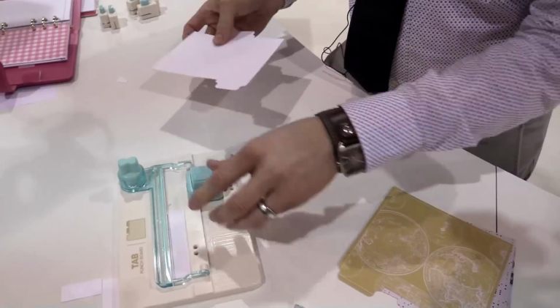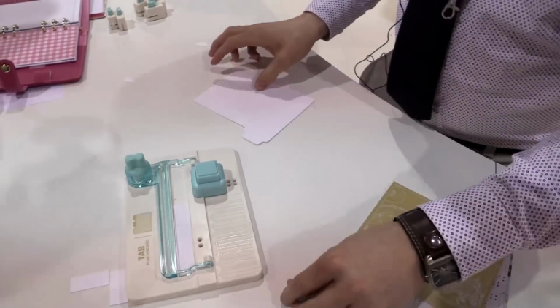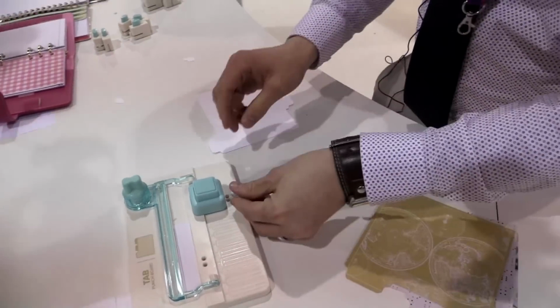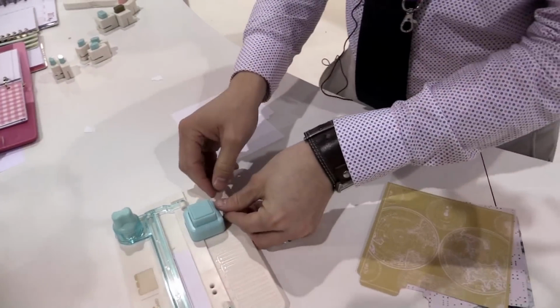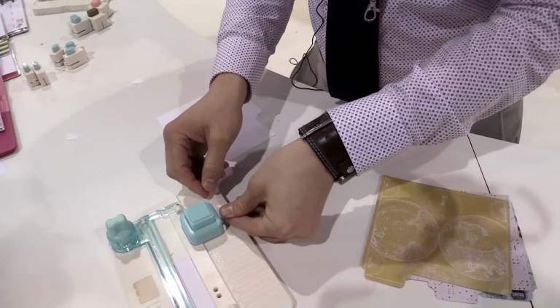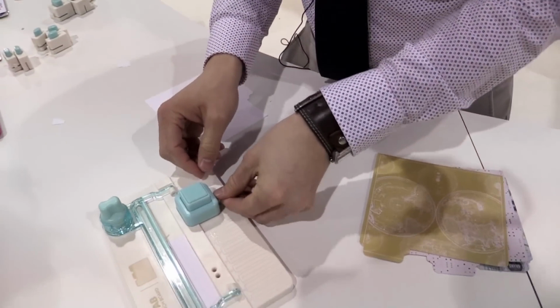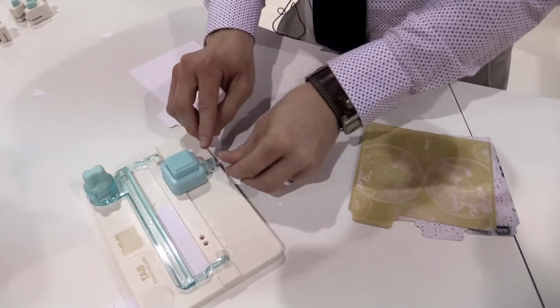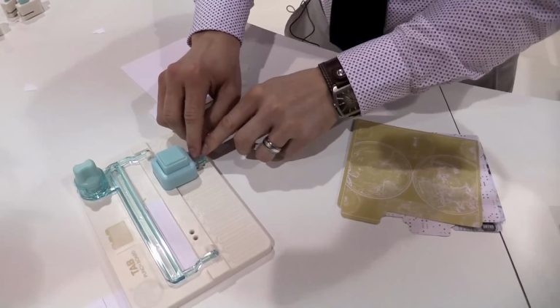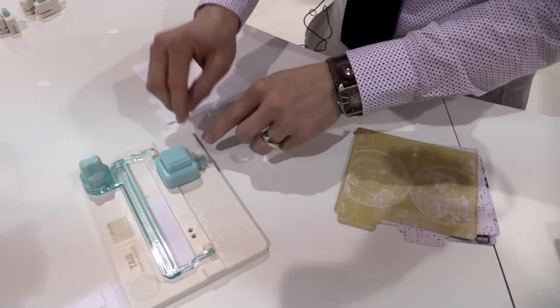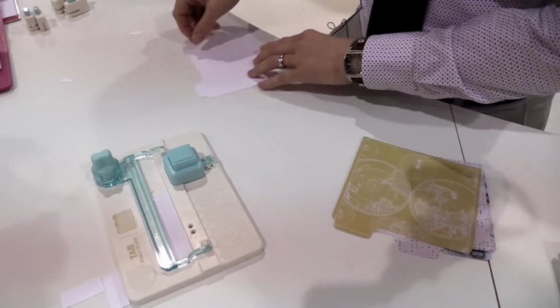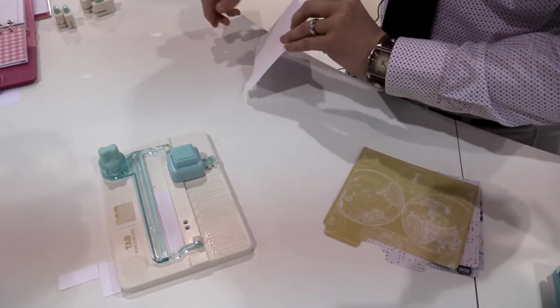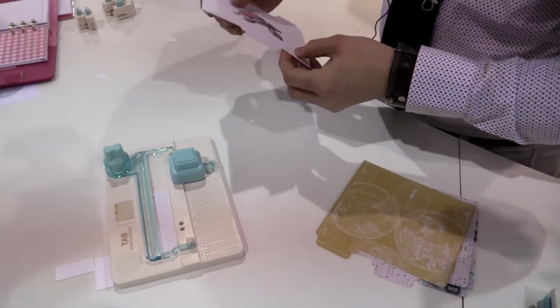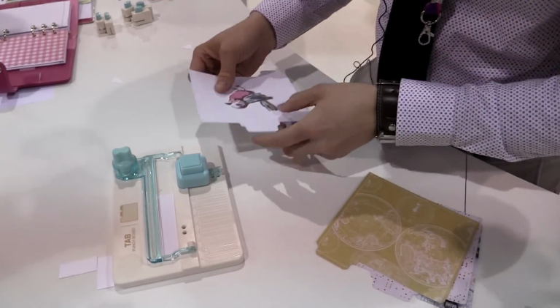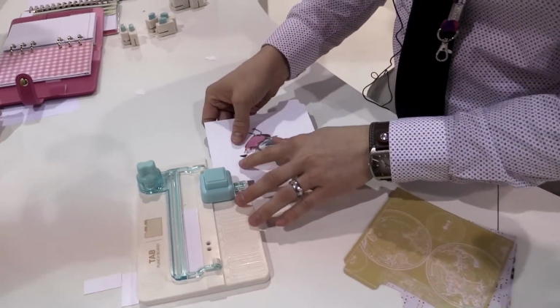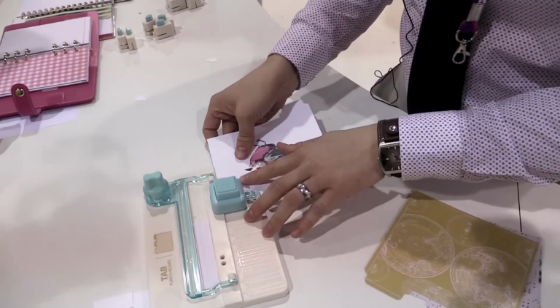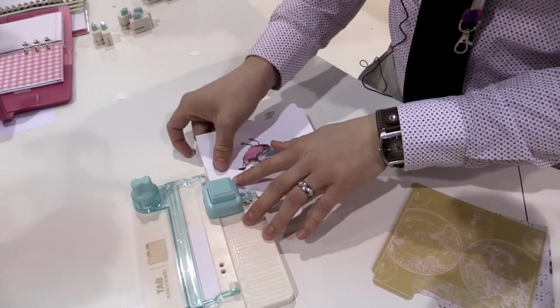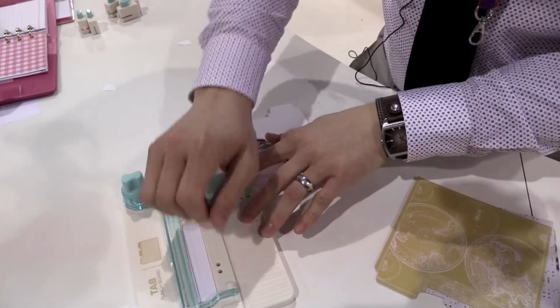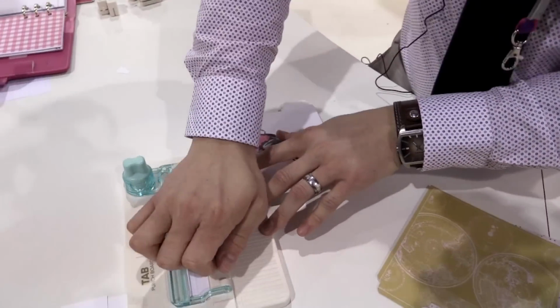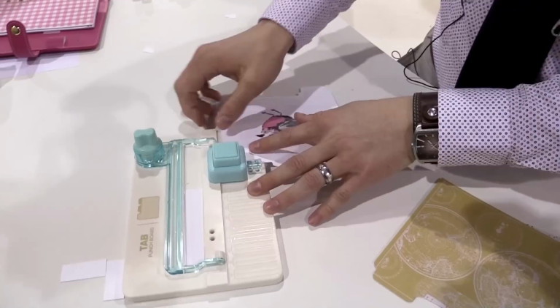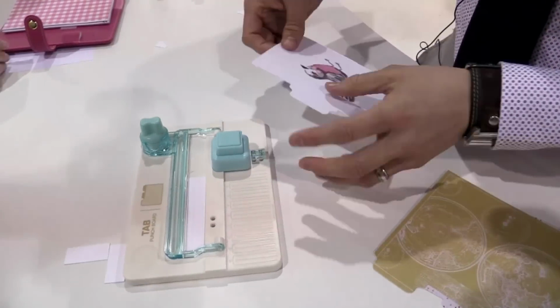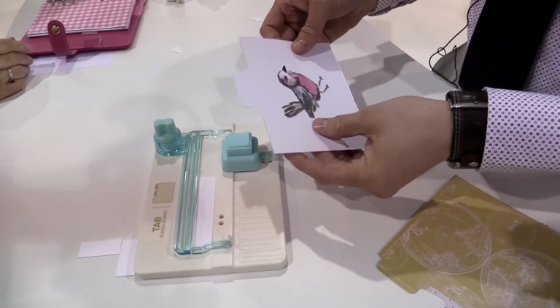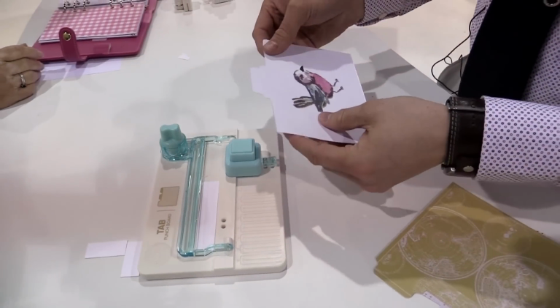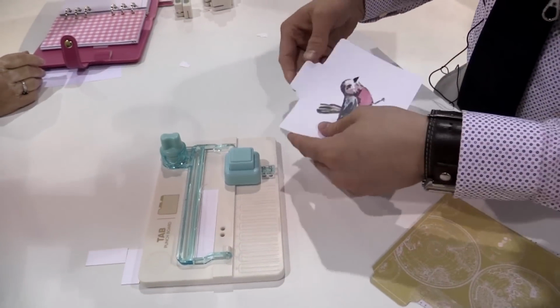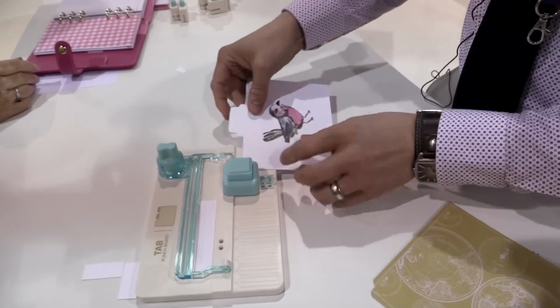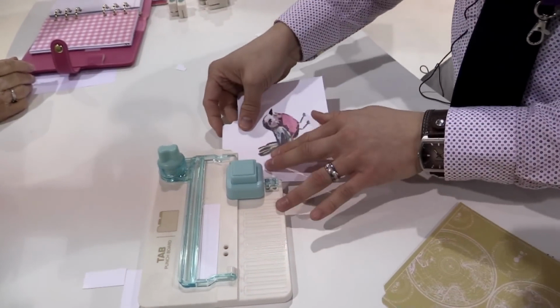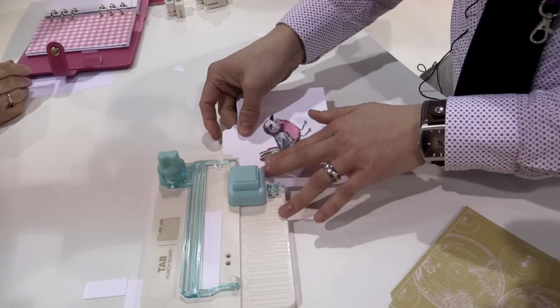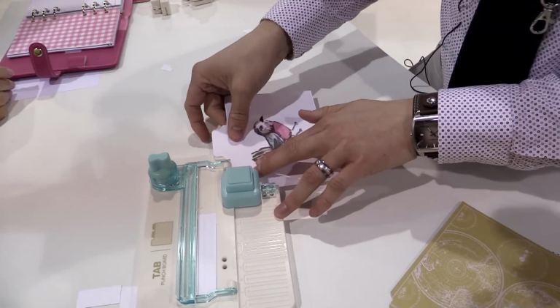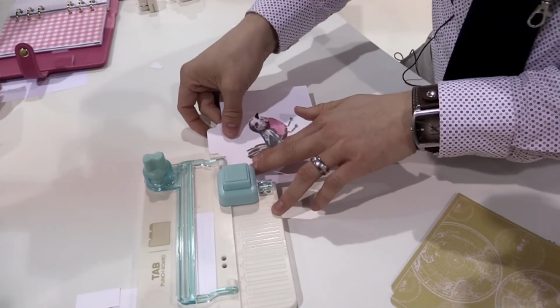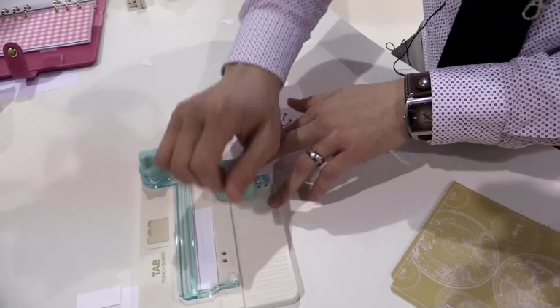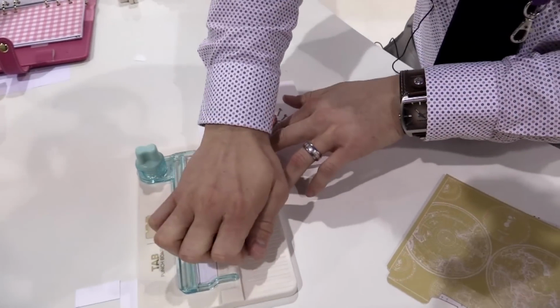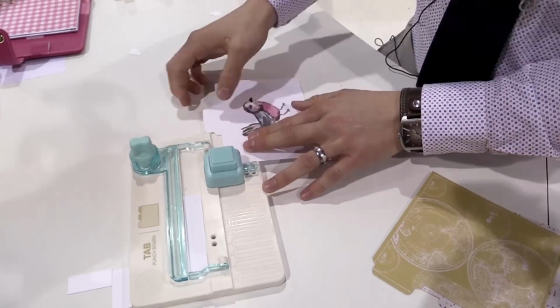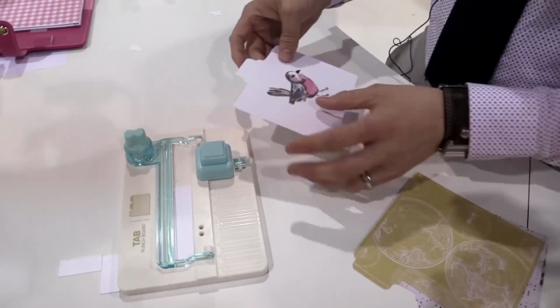One more little trick: I can put this in the two notches closer and actually round my corners, to just polish it off and give it a really professional polished look.